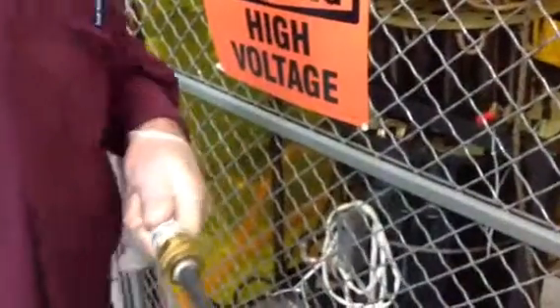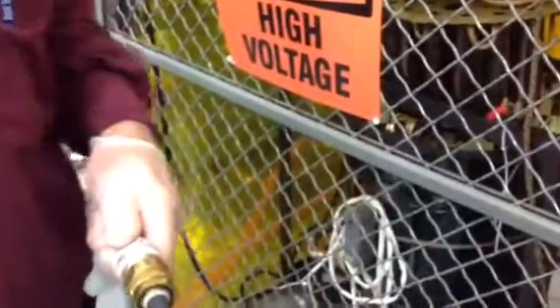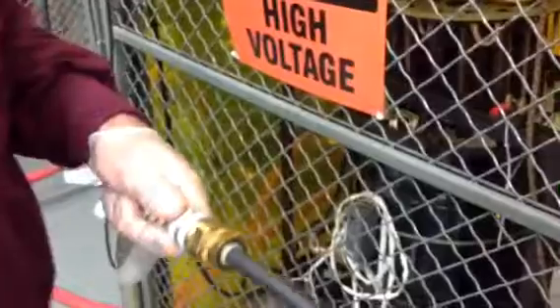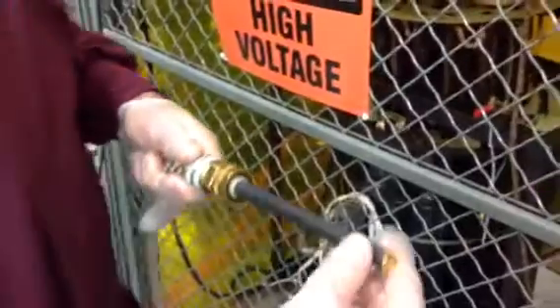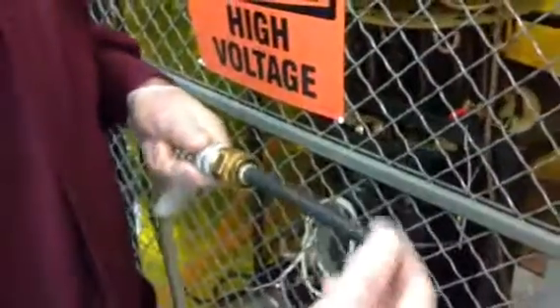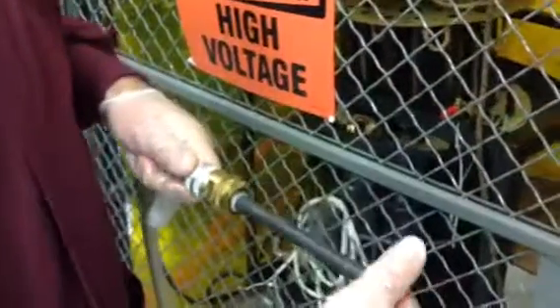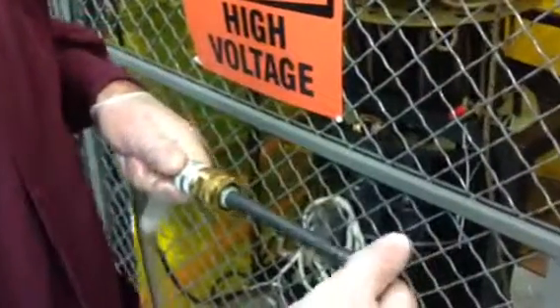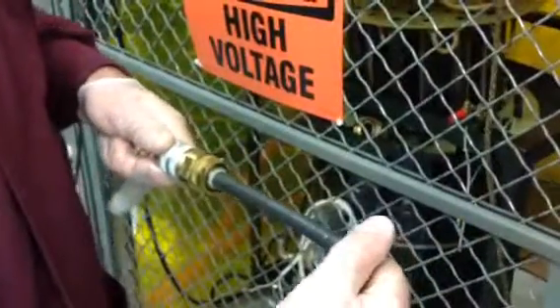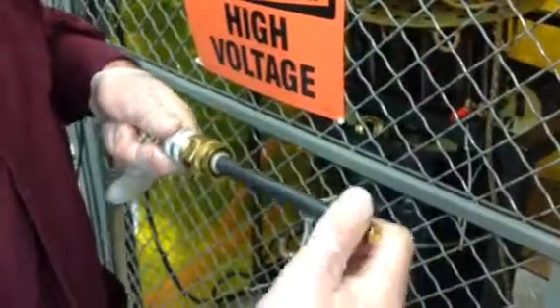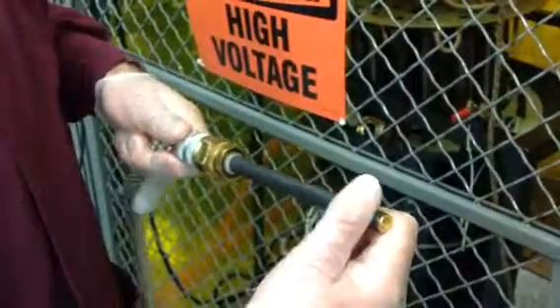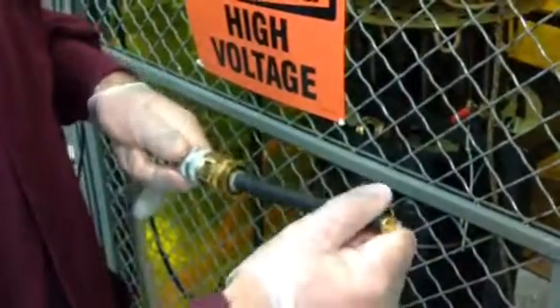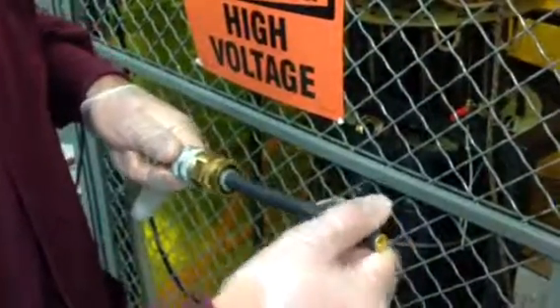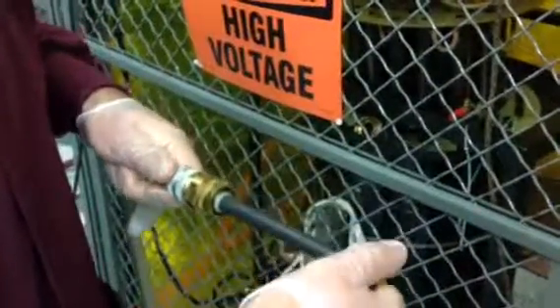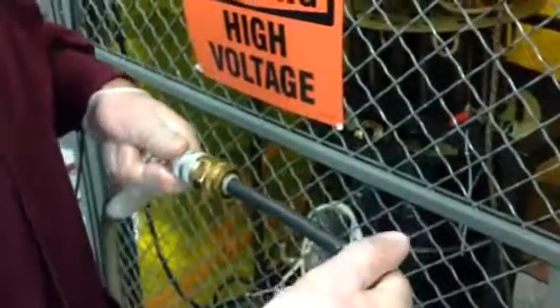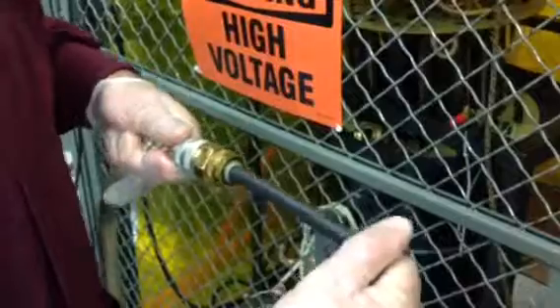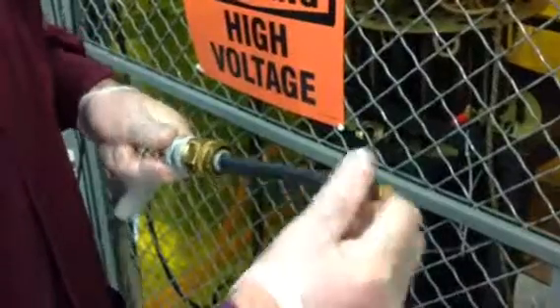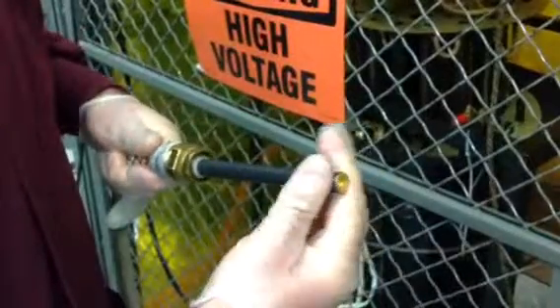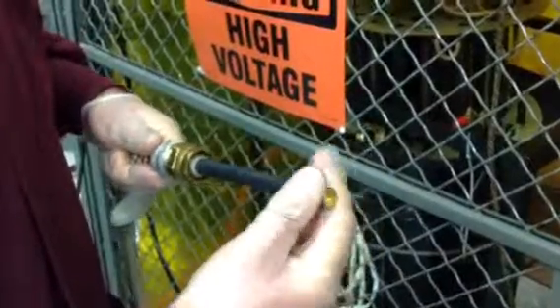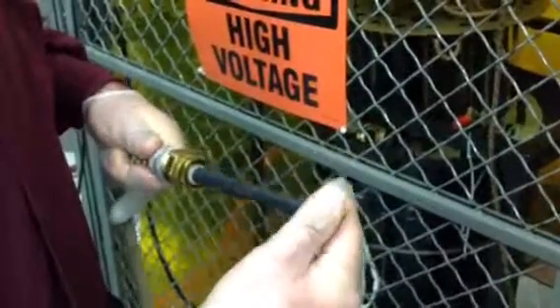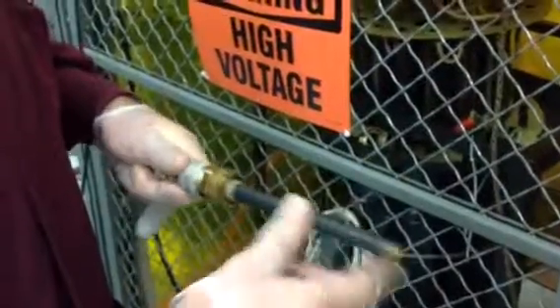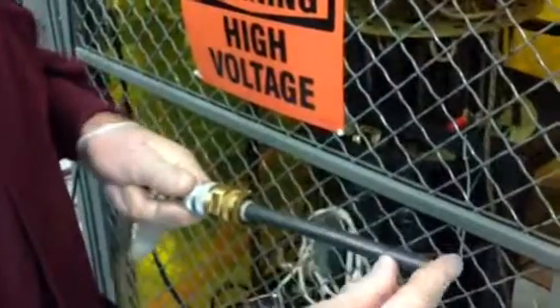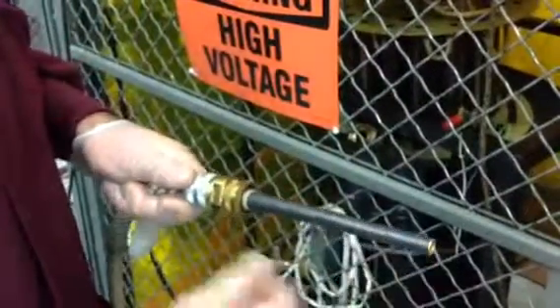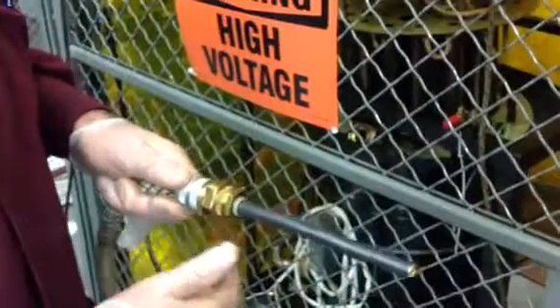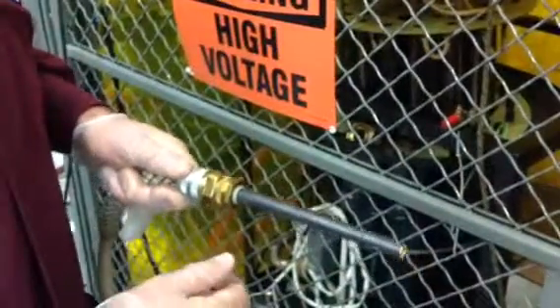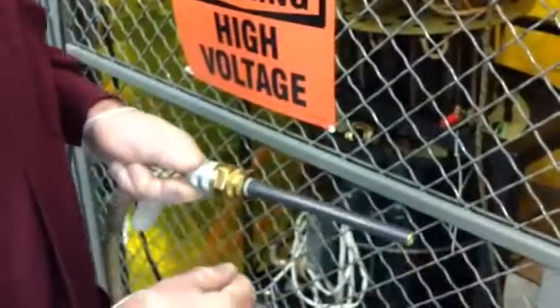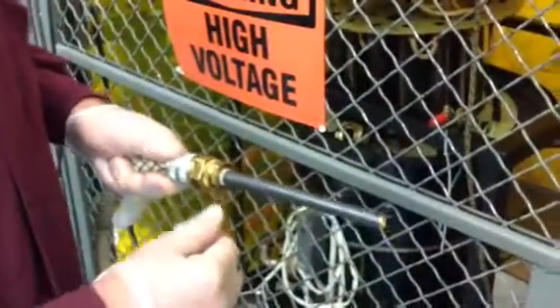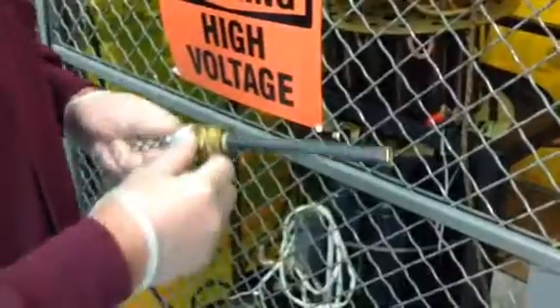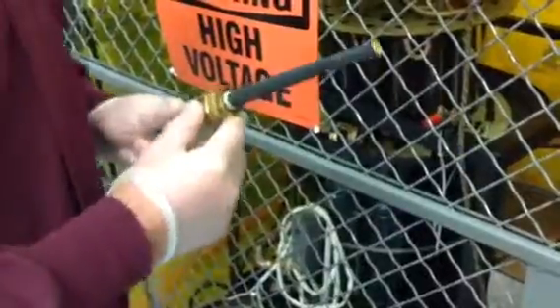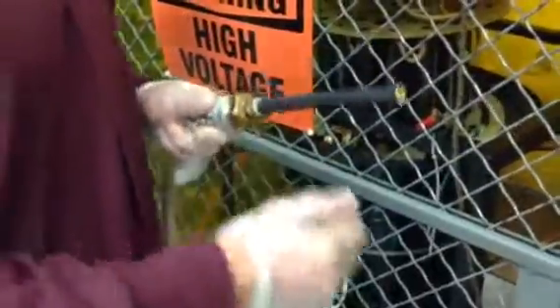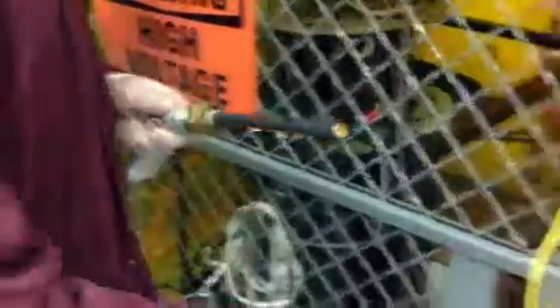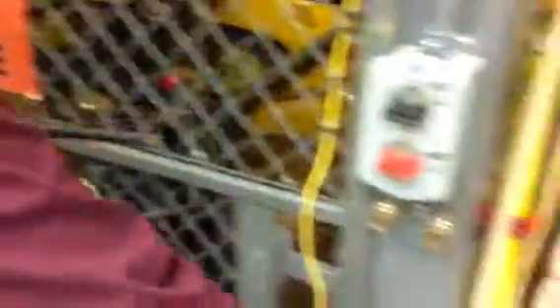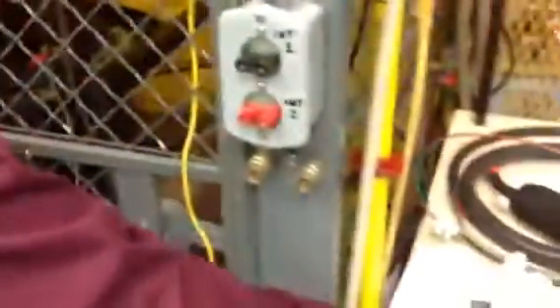We'll also test the end of the connector to make sure that it's secure — slight rotation in the connector. It shouldn't come out or move freely. It's the little part on the end, the little socket. That preps the cable for installation.